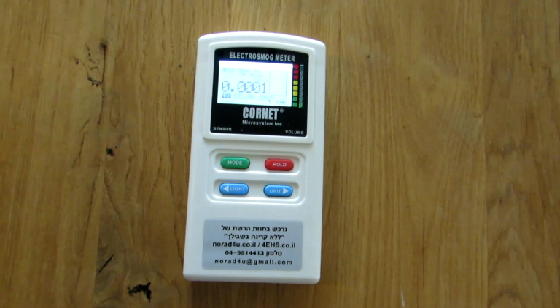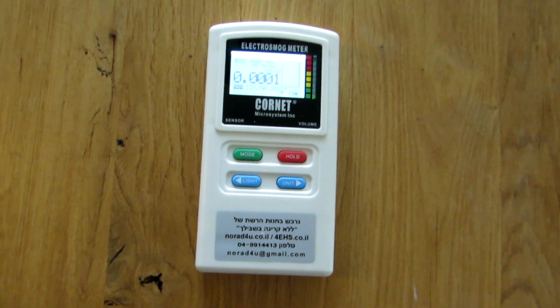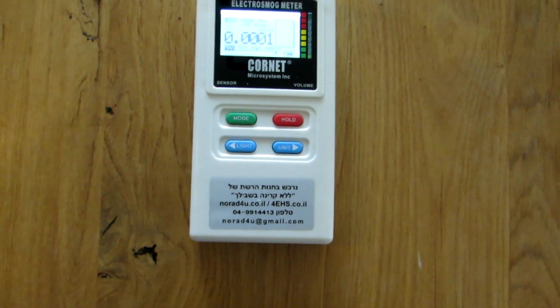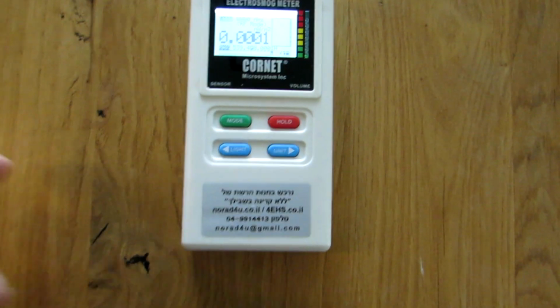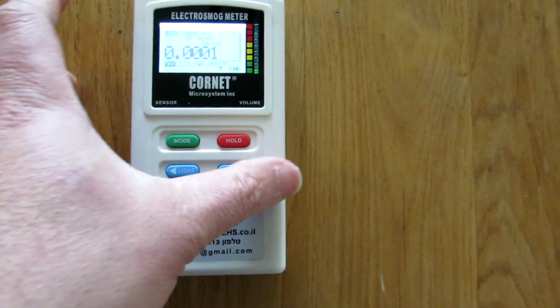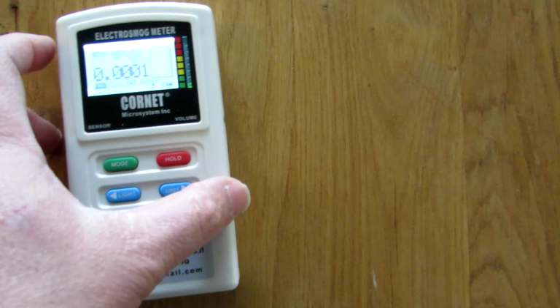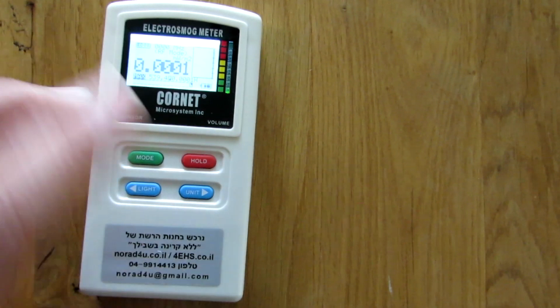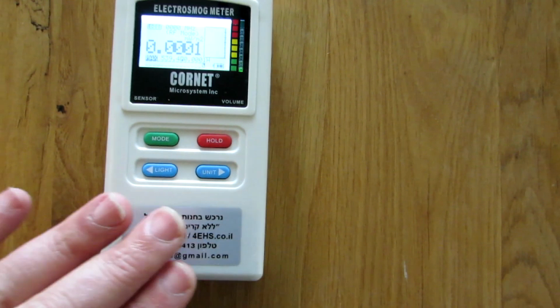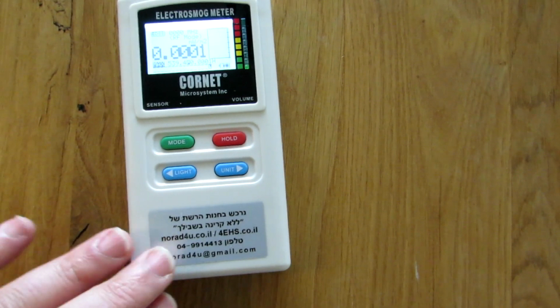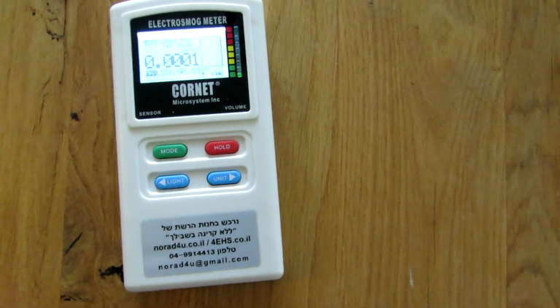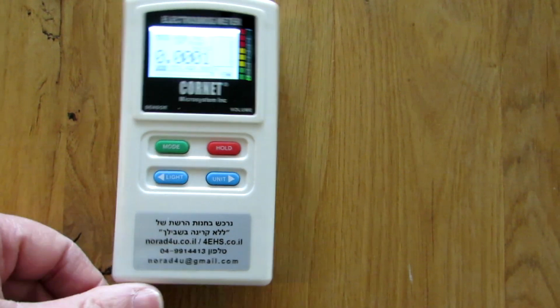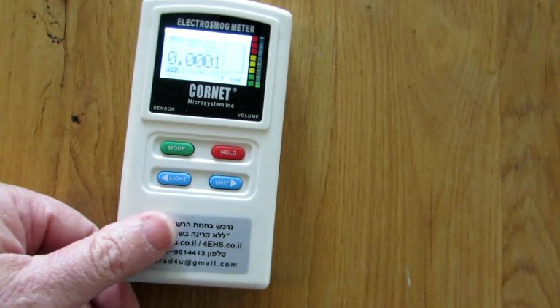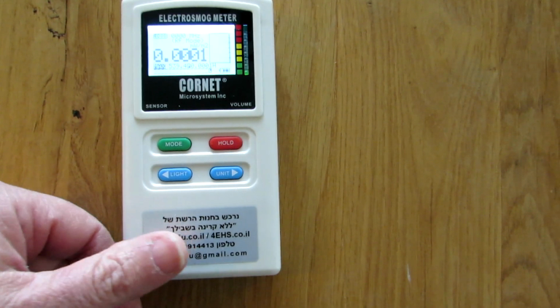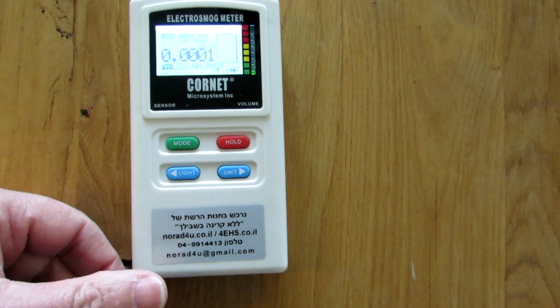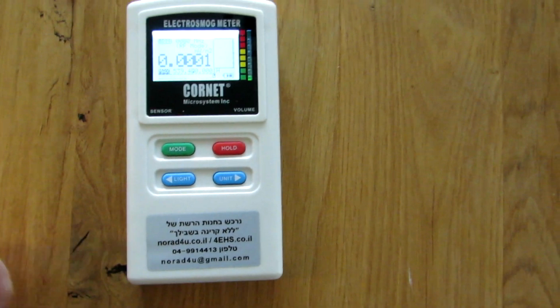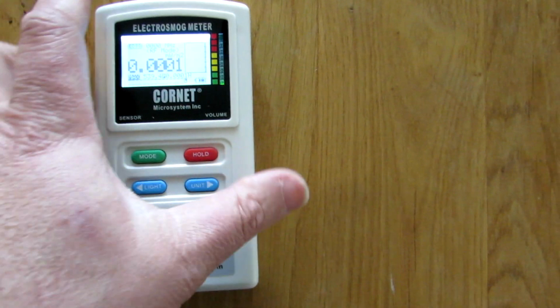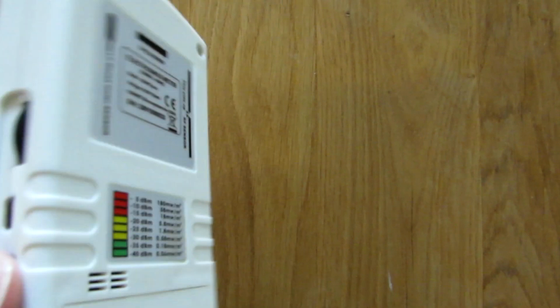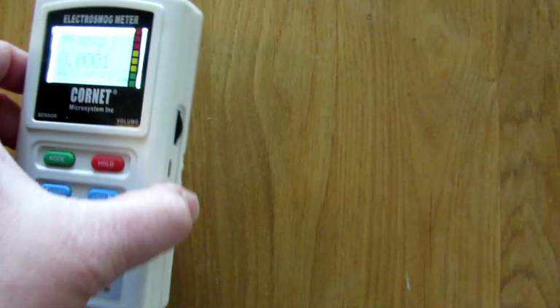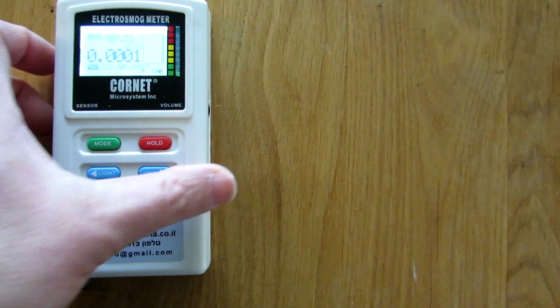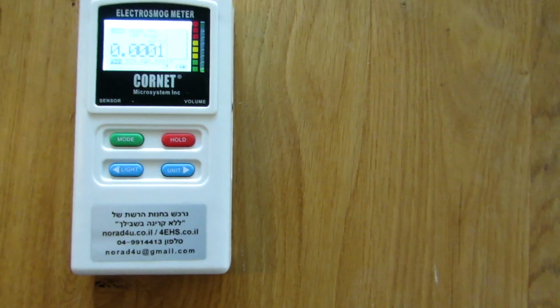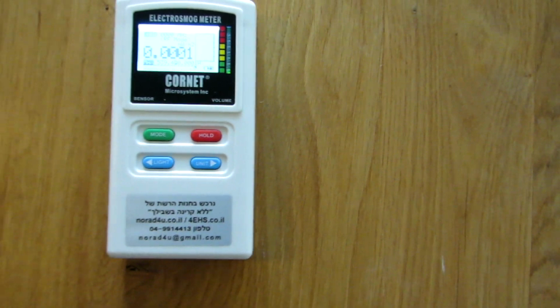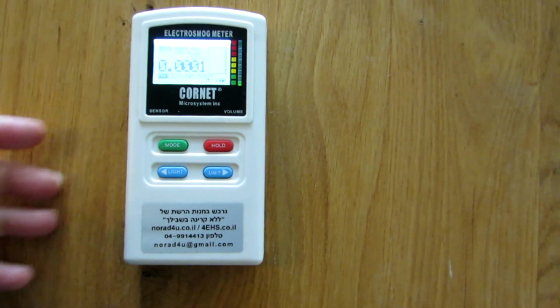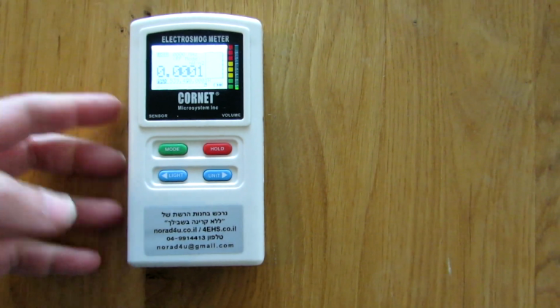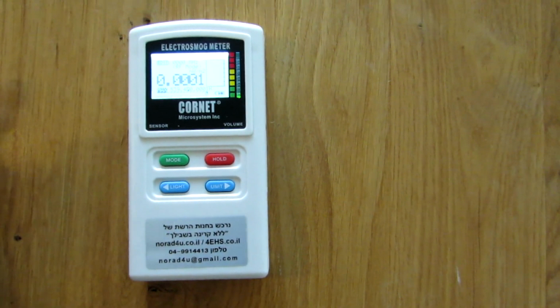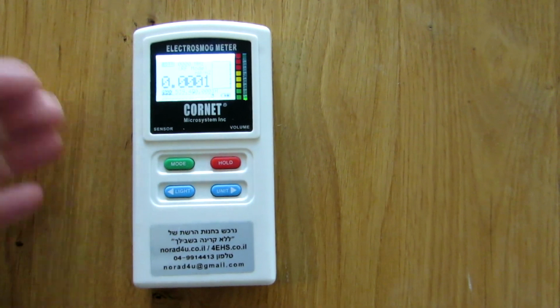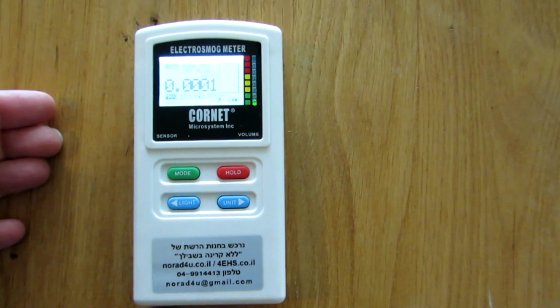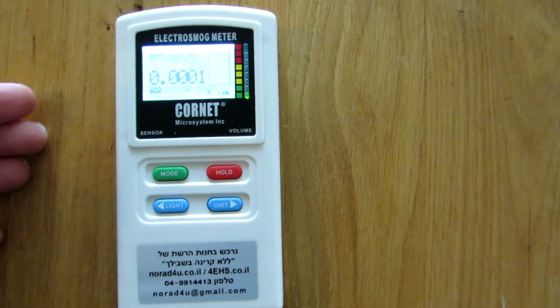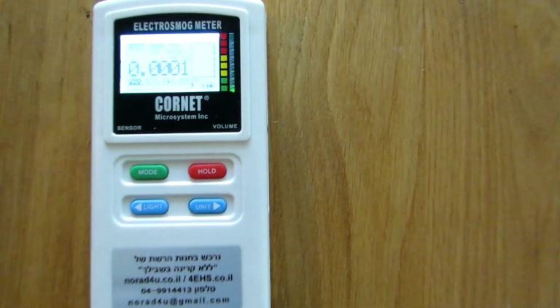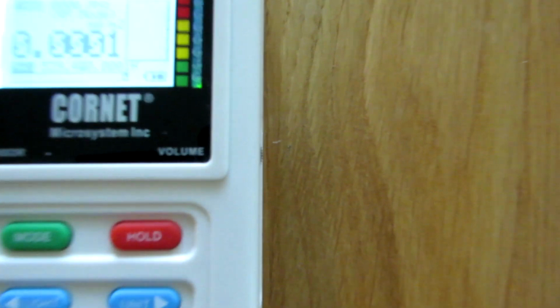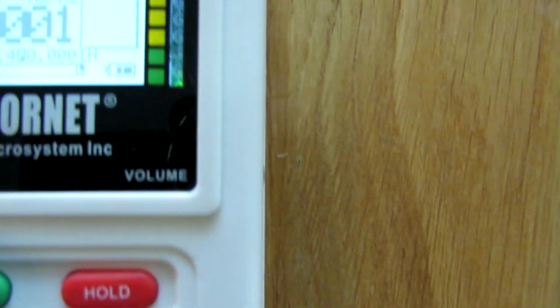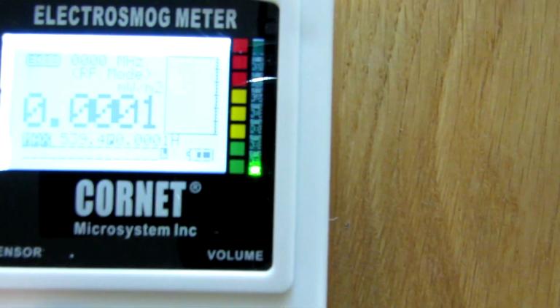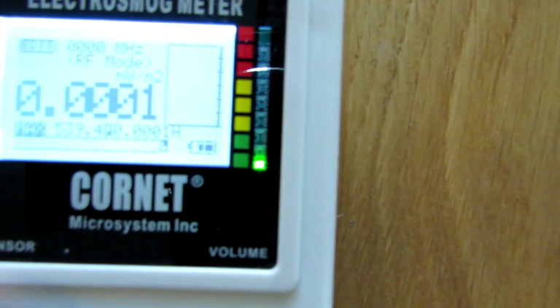In order to do the measurements, we need an EMF meter. This is our most recommended EMF meter for February 2023 — it's the Cornet AT8T Plus. It's very recommended because it's very fast and has a very detailed display.